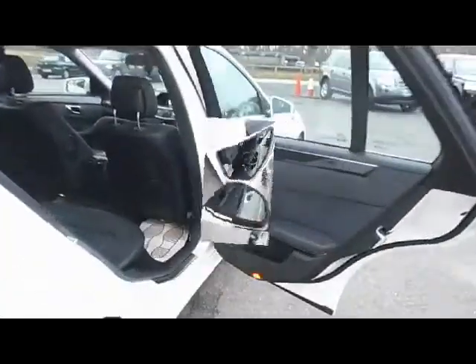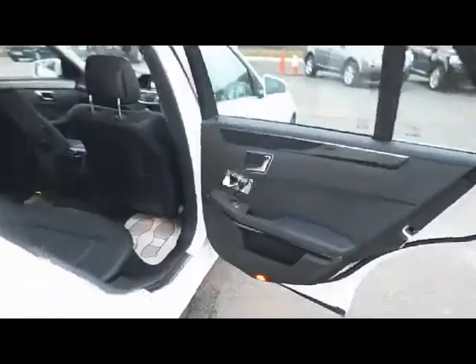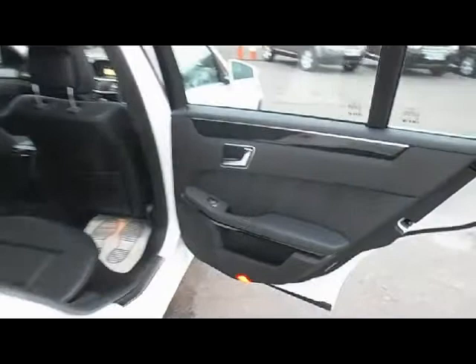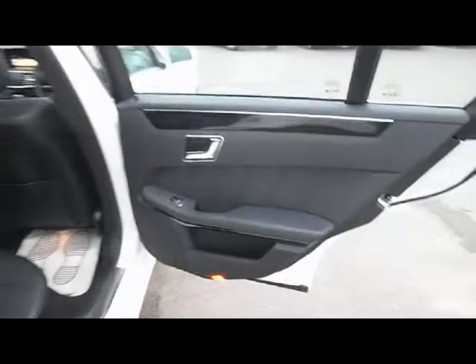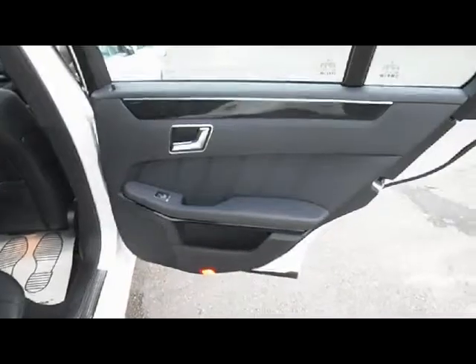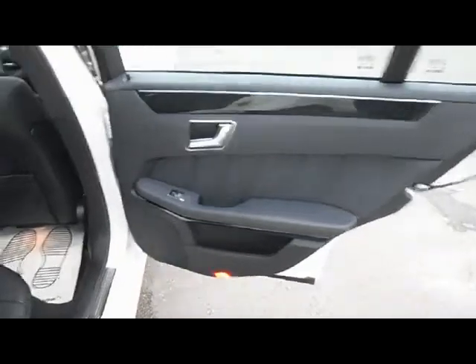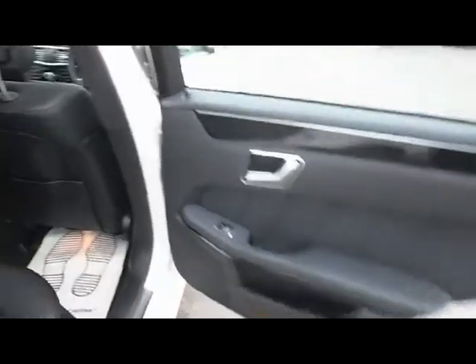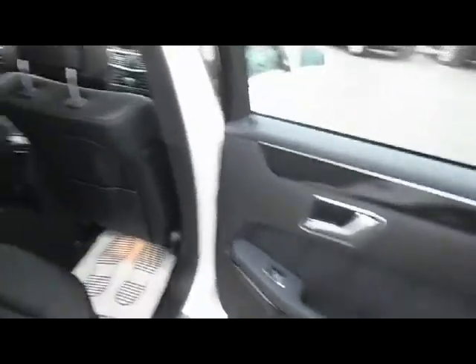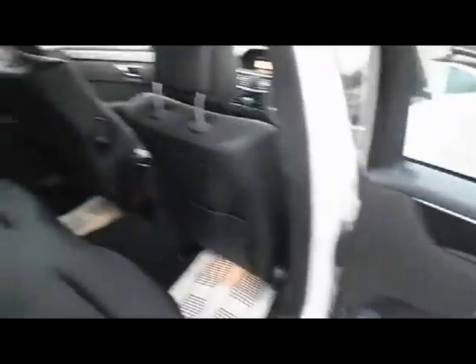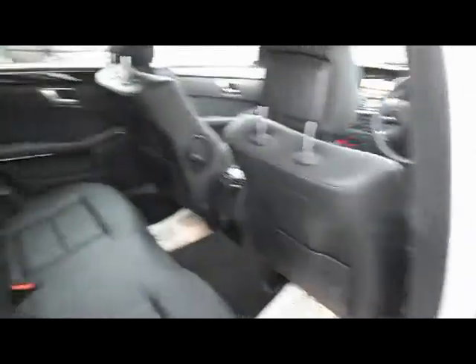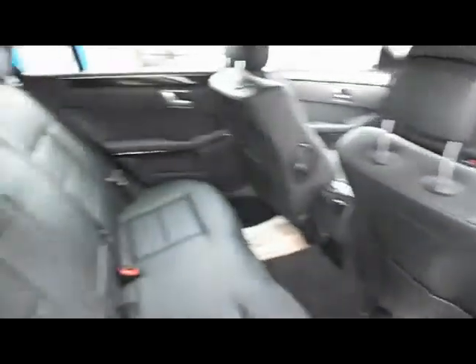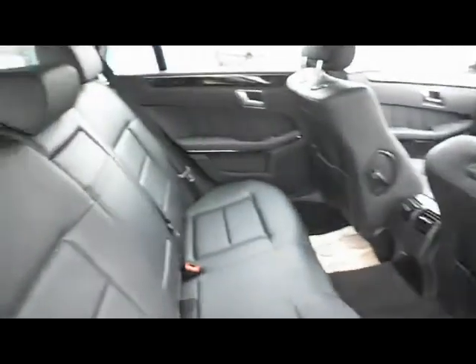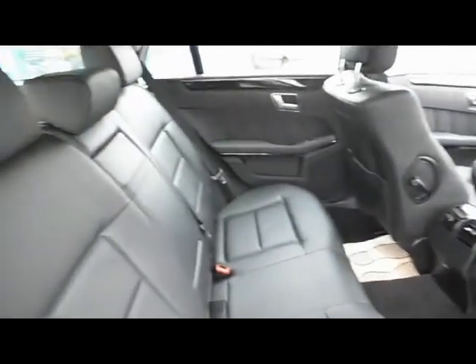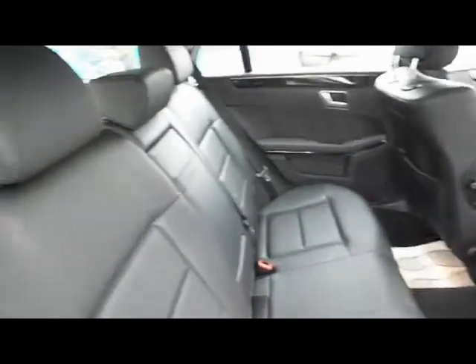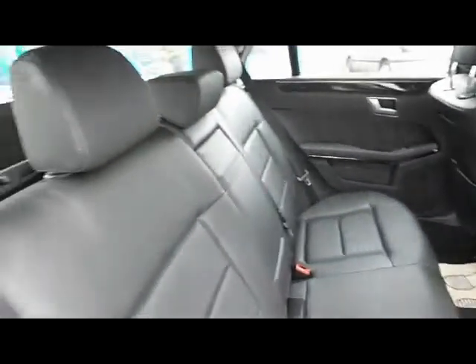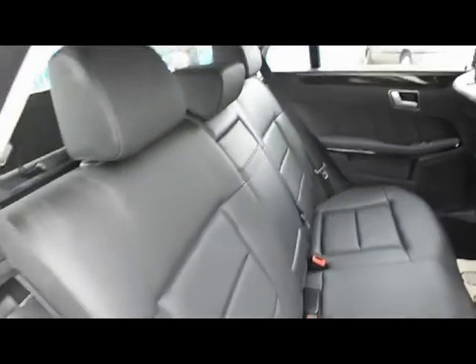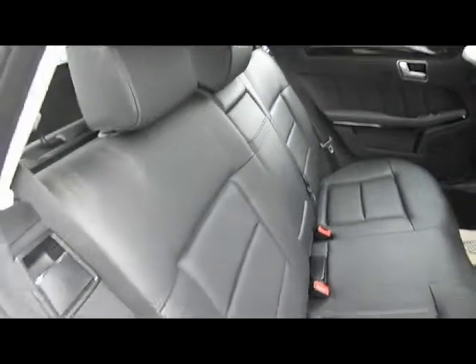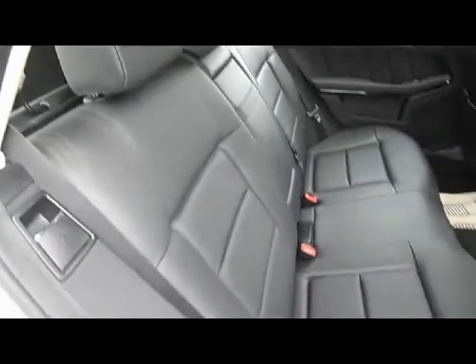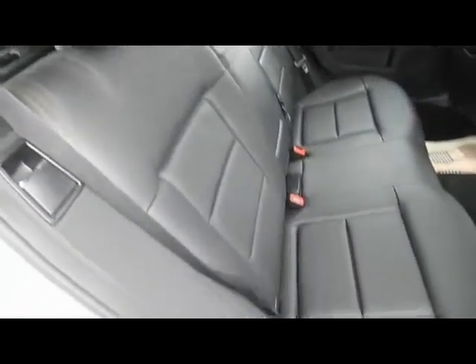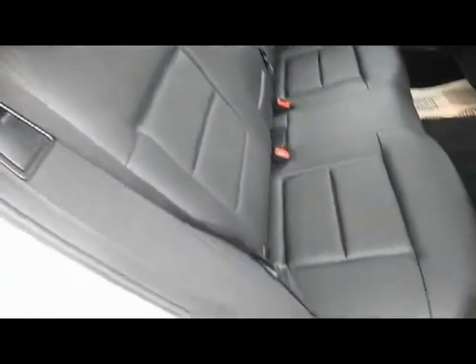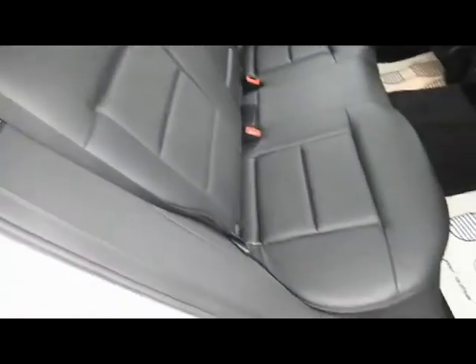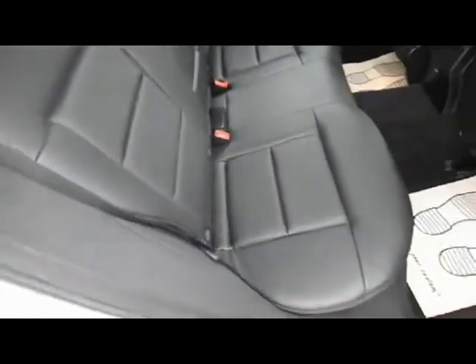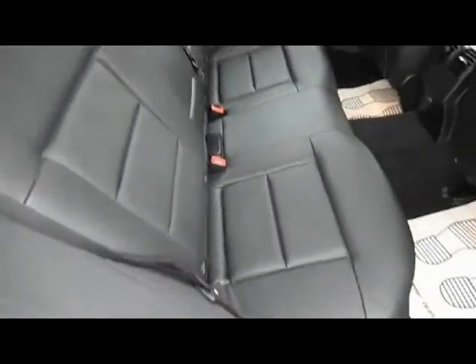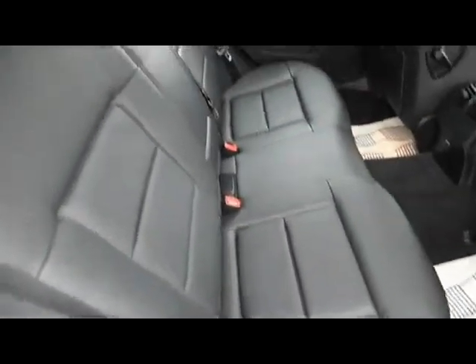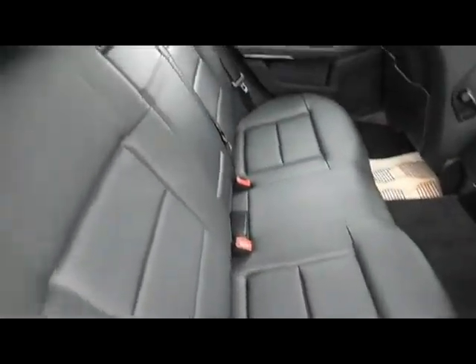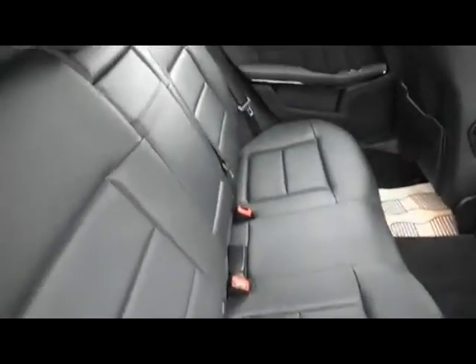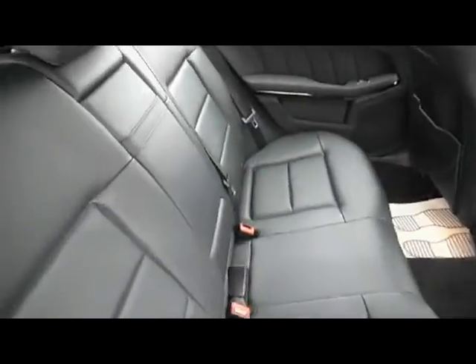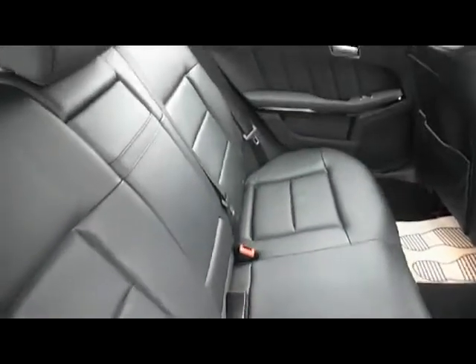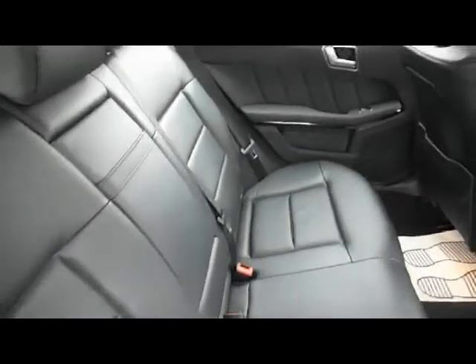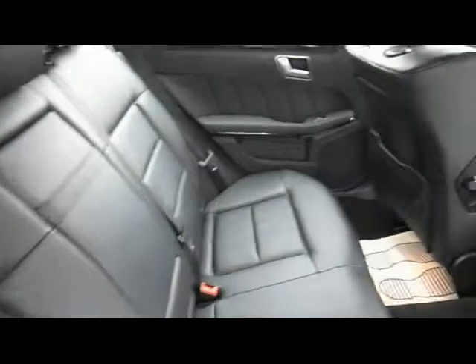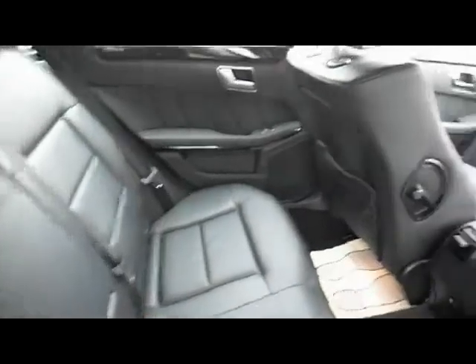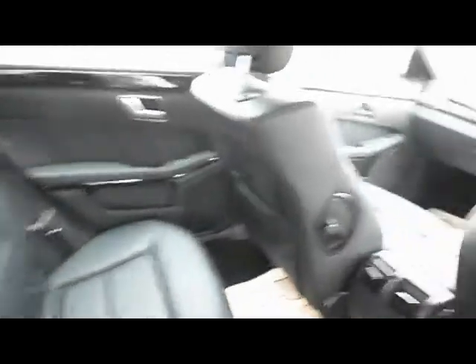In the back of the car we've got electric rear windows, three three-point seat belts, and obviously the seats fold to give you that extra space. There are also two ISOFIX points in here as well.